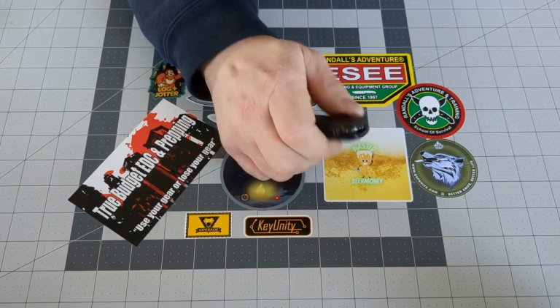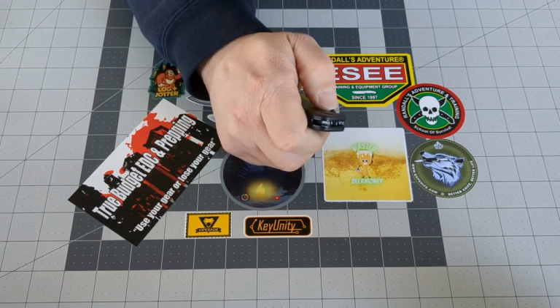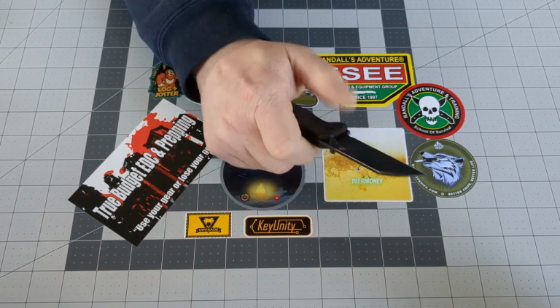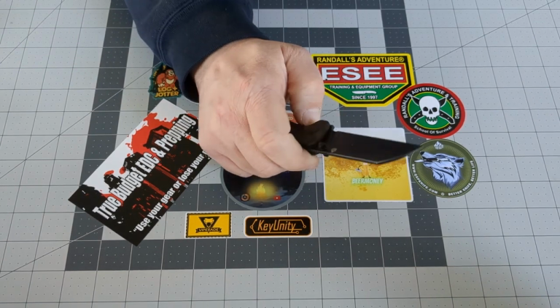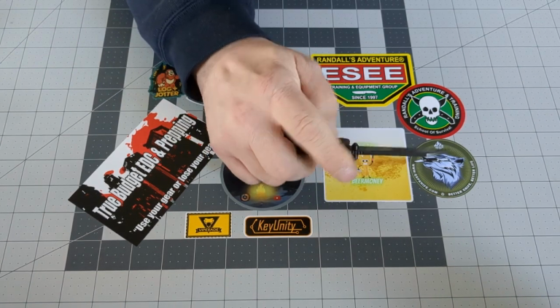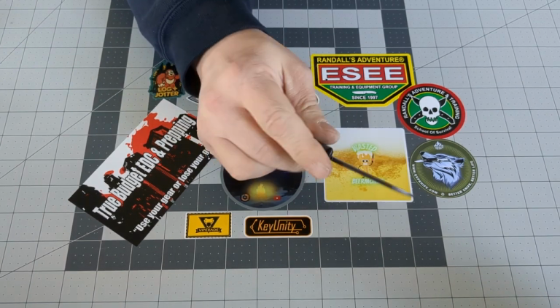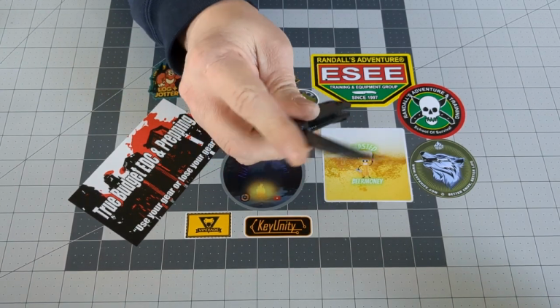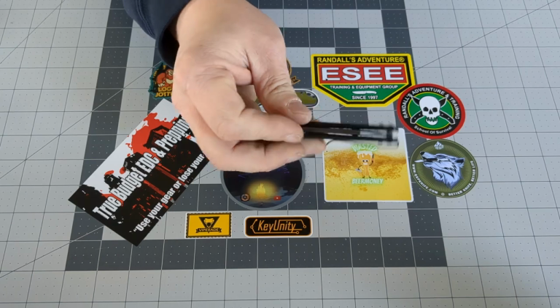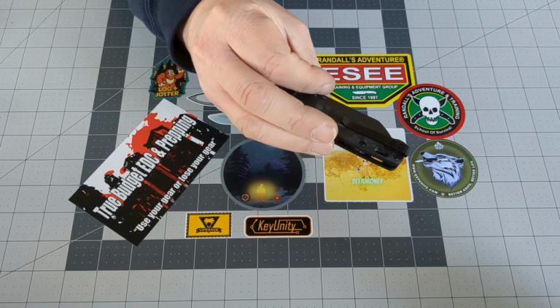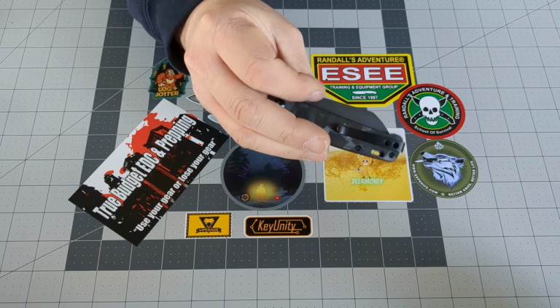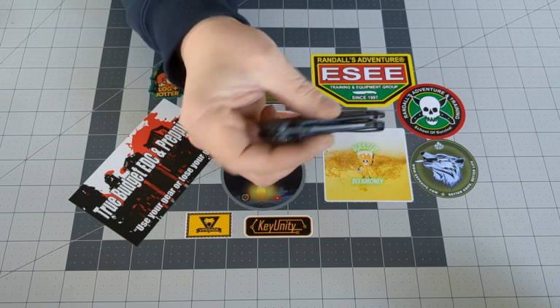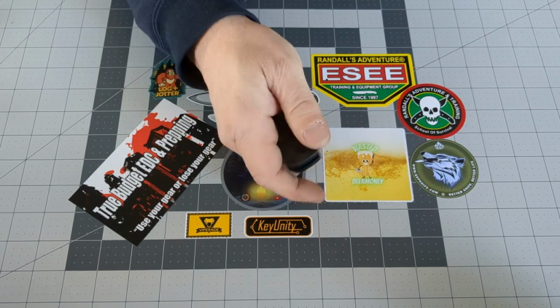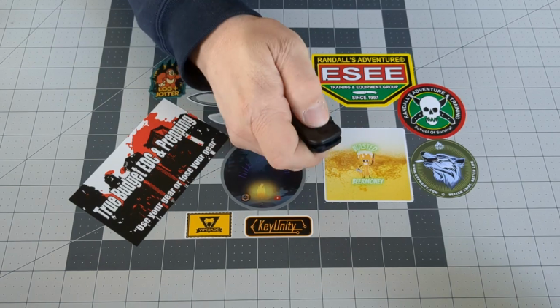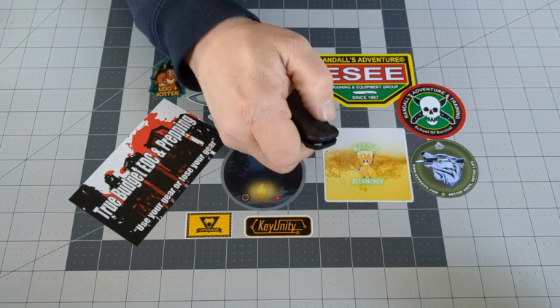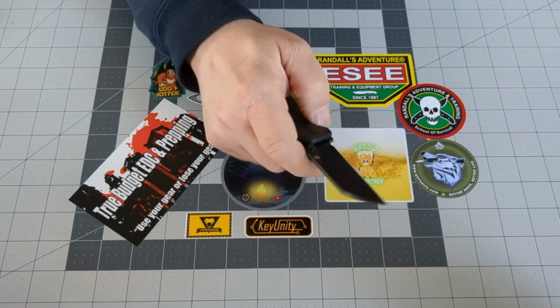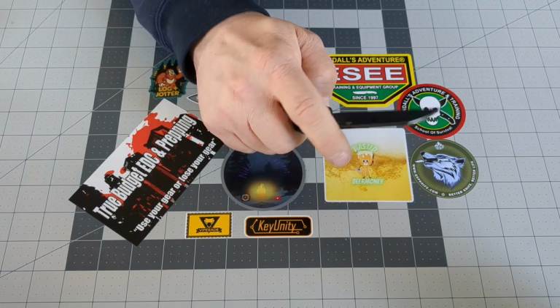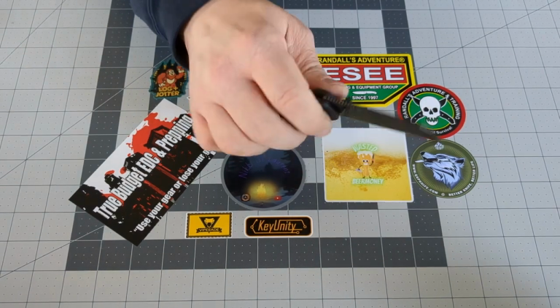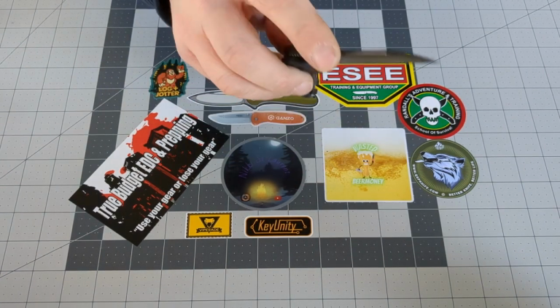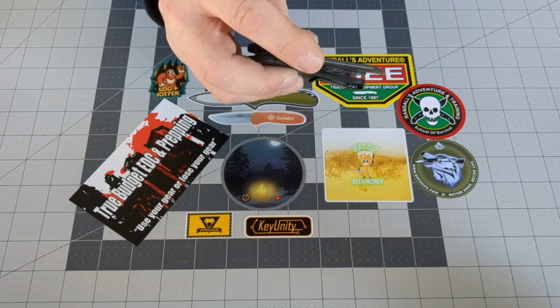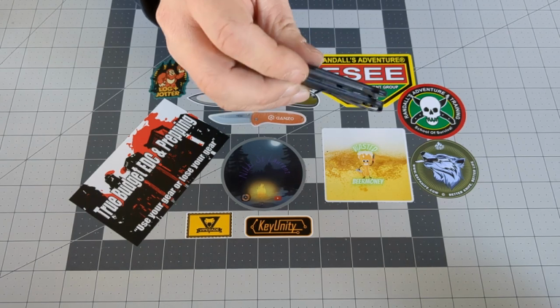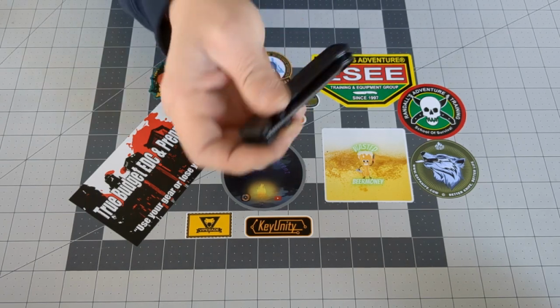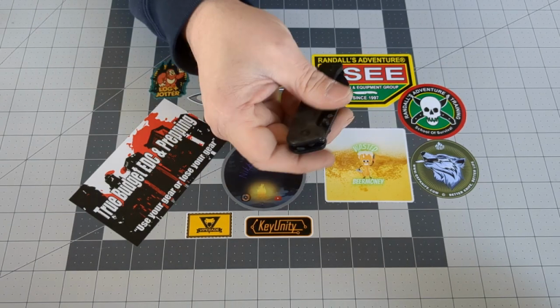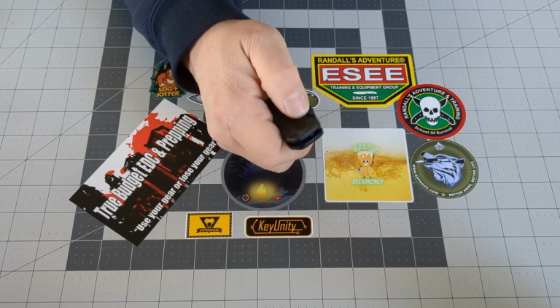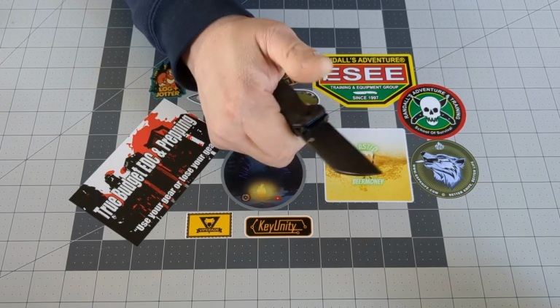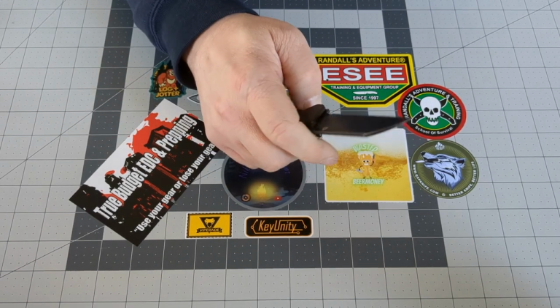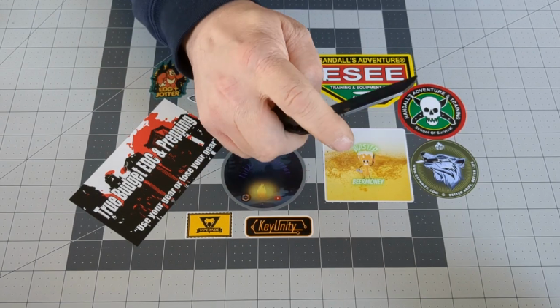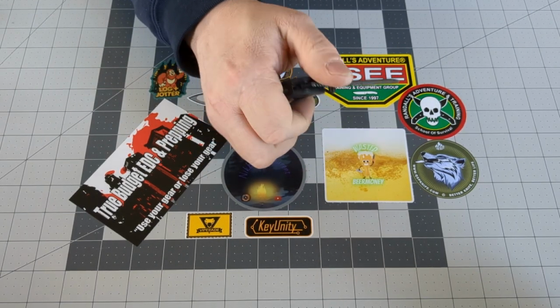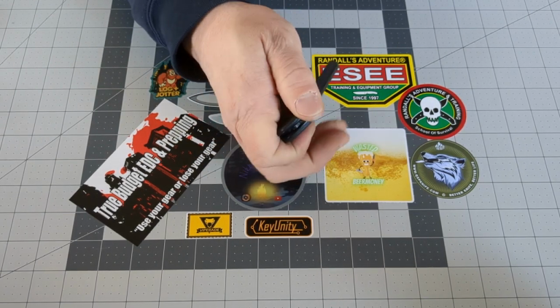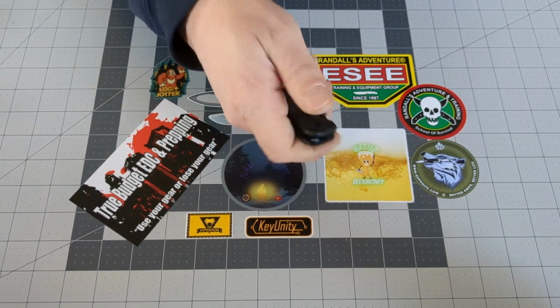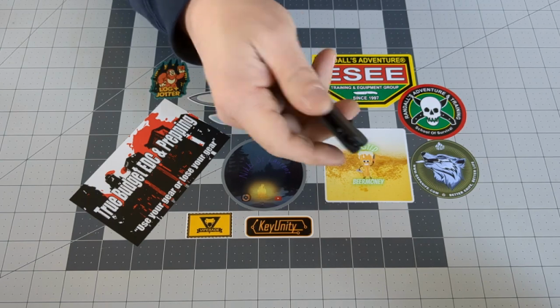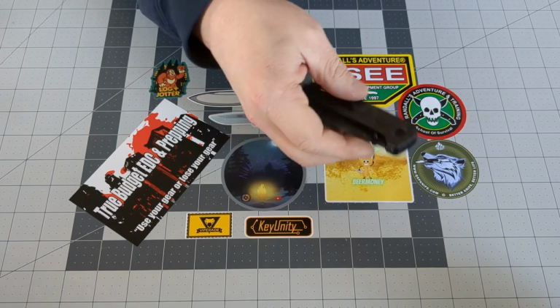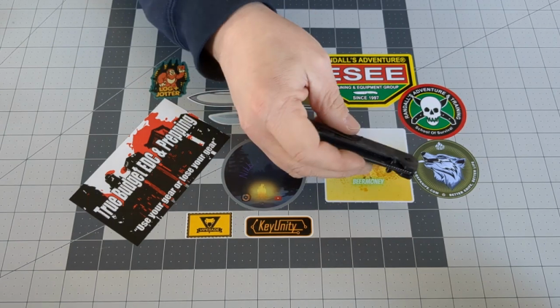As you can see, I have been carrying the QSP Penguin. I was never really keen on the idea of a sheepsfoot style blade, but now that I'm carrying it, I'm enjoying it. Very solid knife for the price.